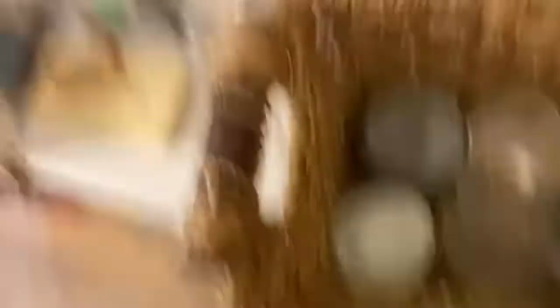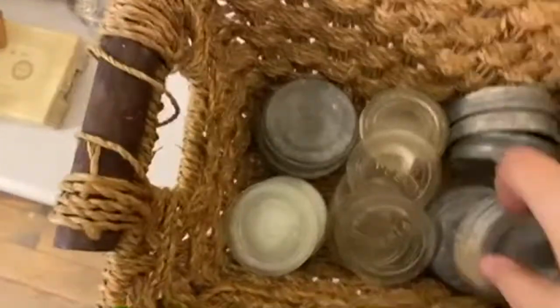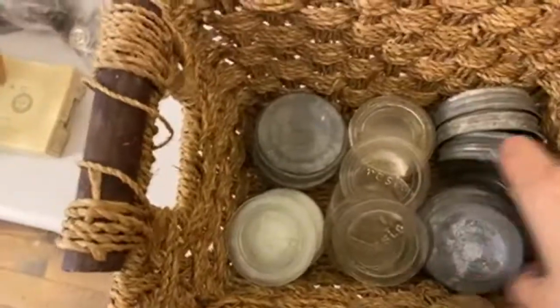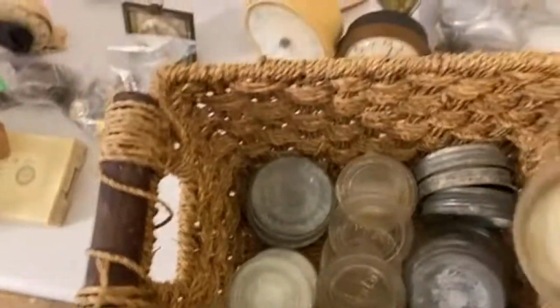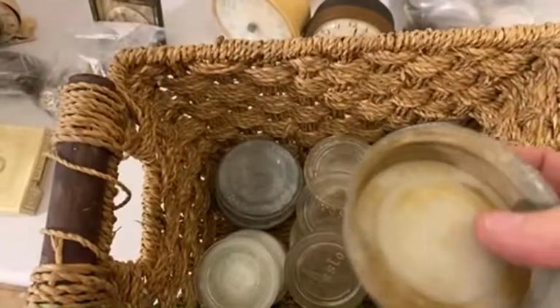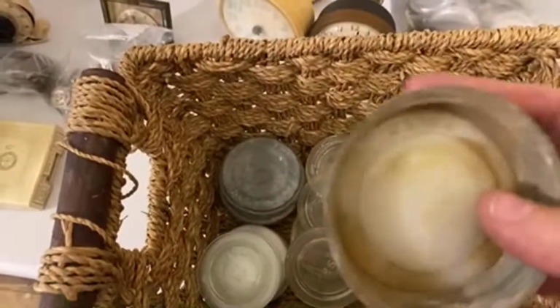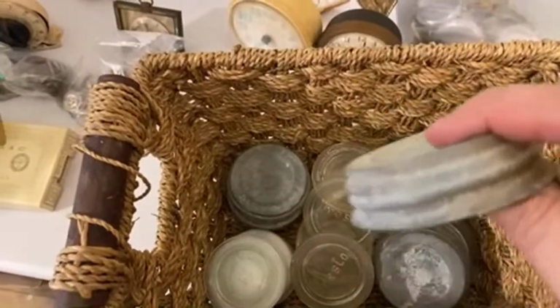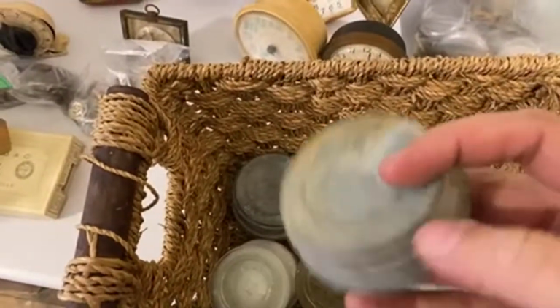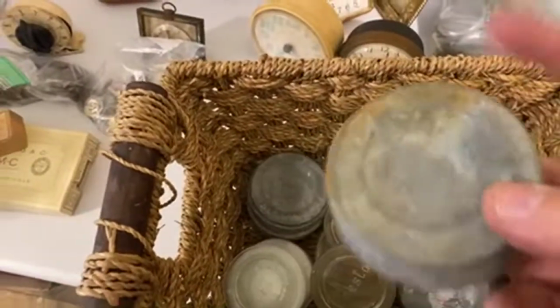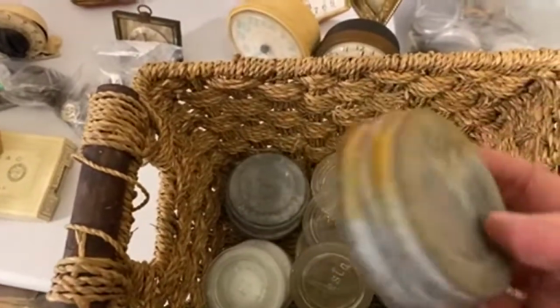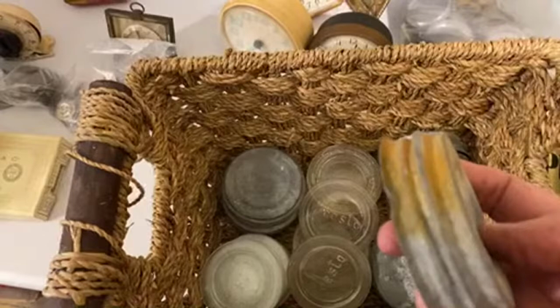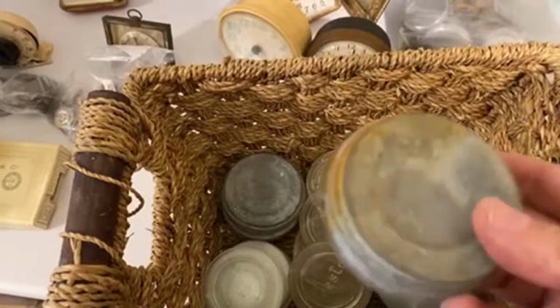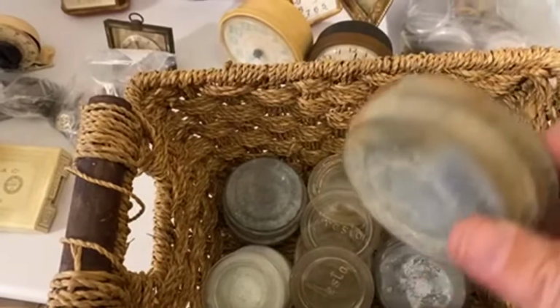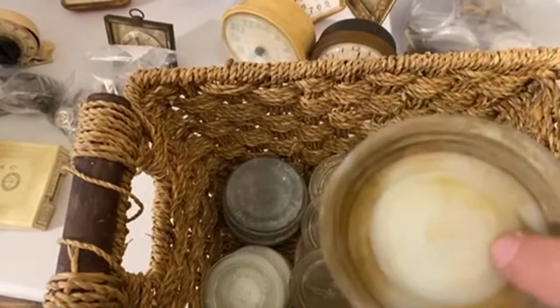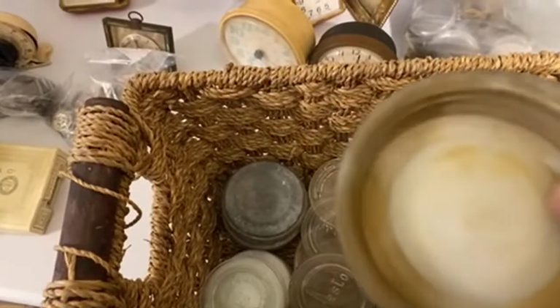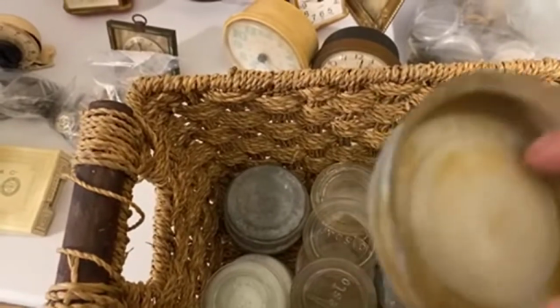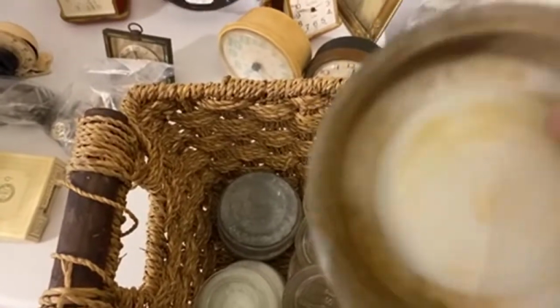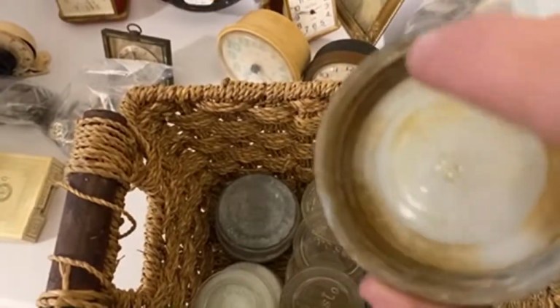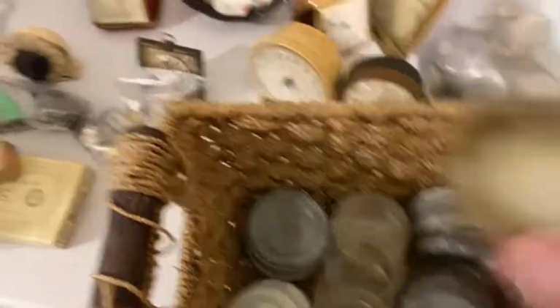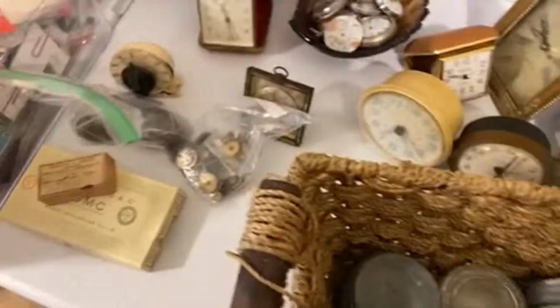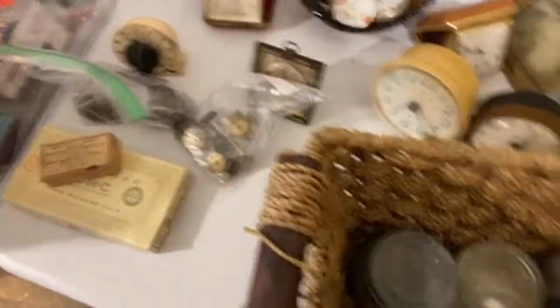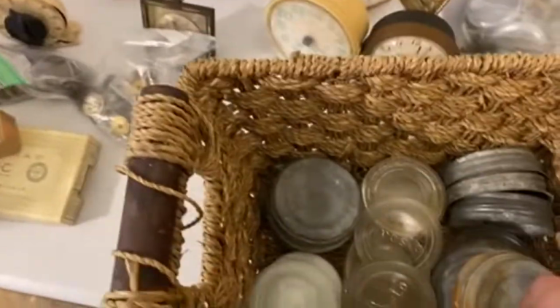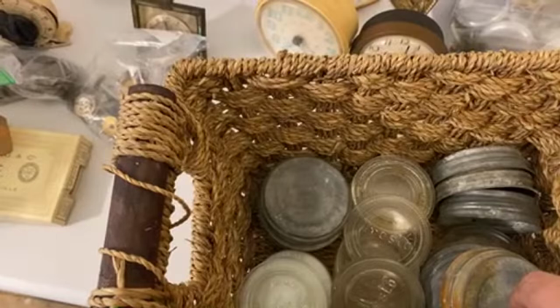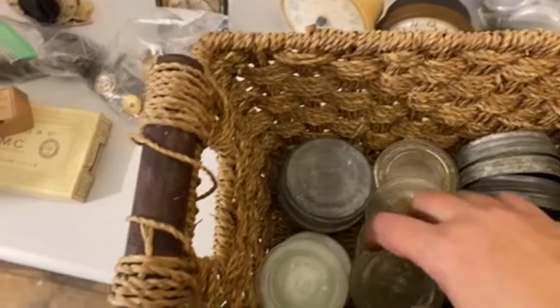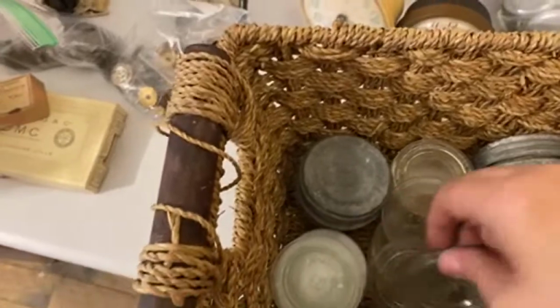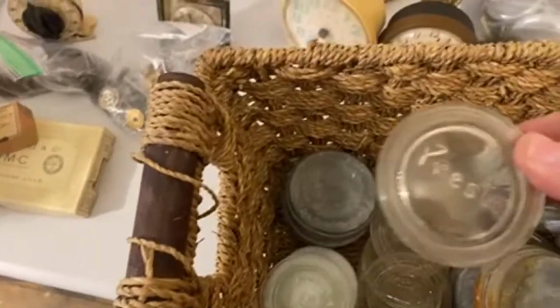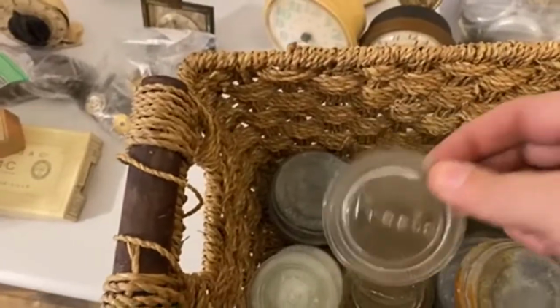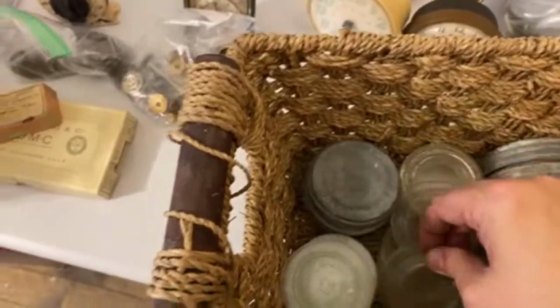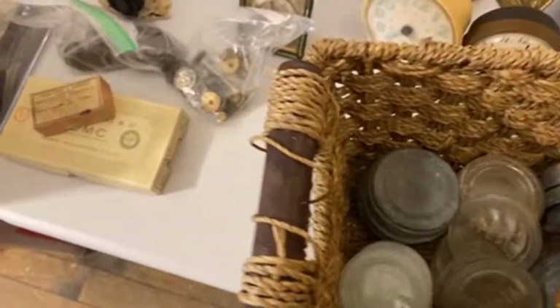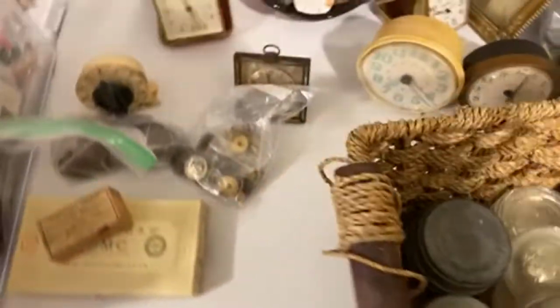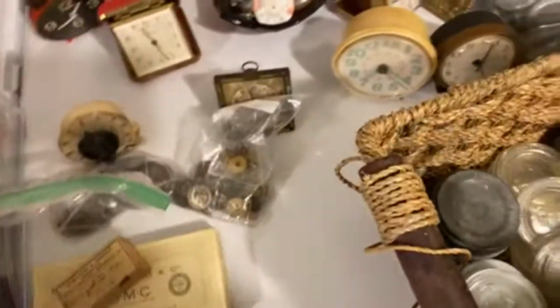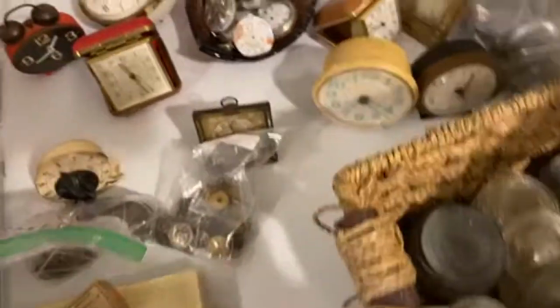These are cool — I got these at my local auction and they're like zinc mason jar tops with milk glass inserts. And I just thought, all right, those are cool. And then there's the glass ones, and I think we could figure something out with those.